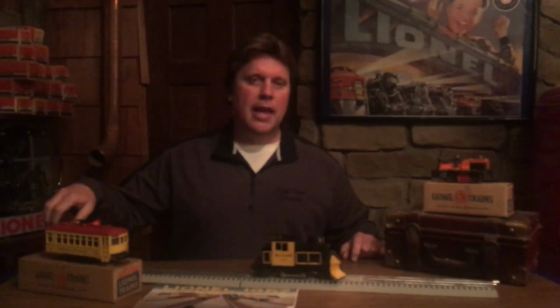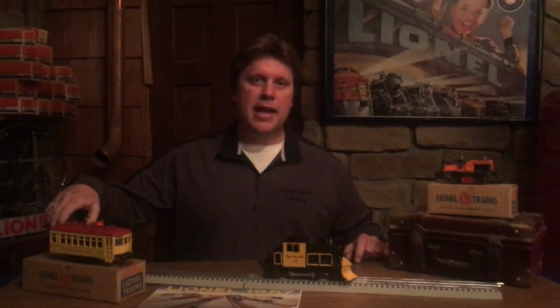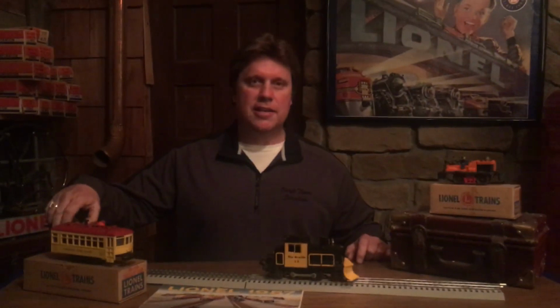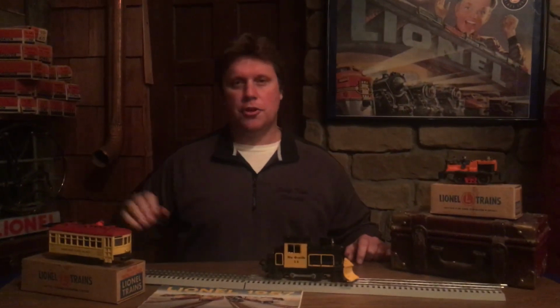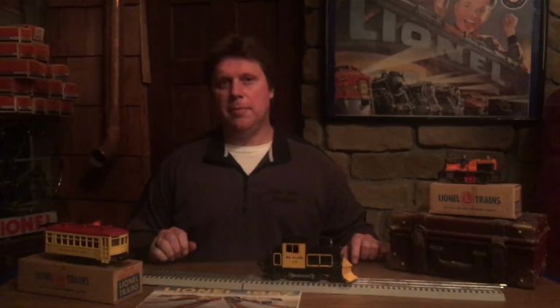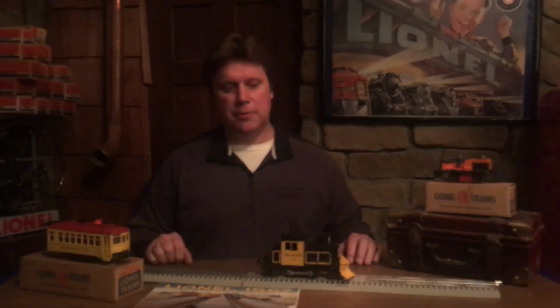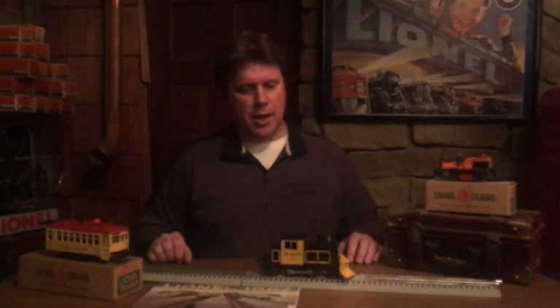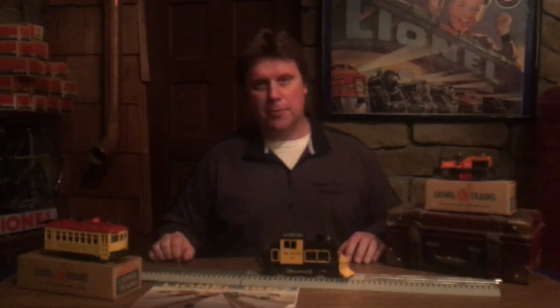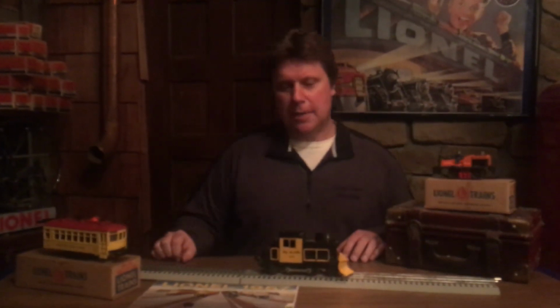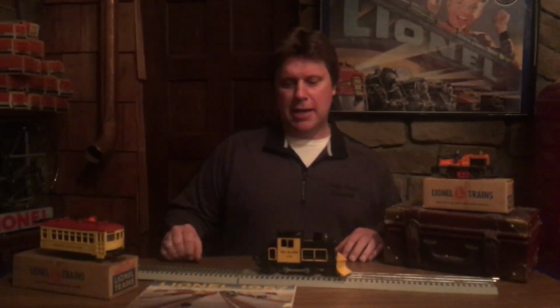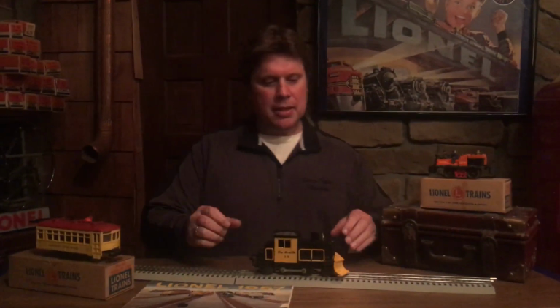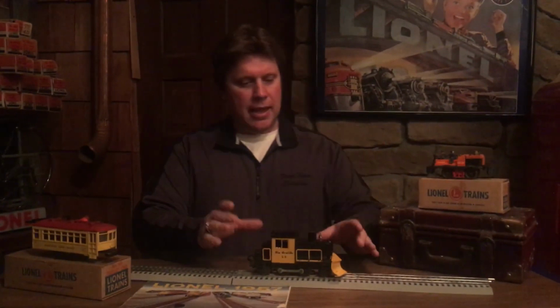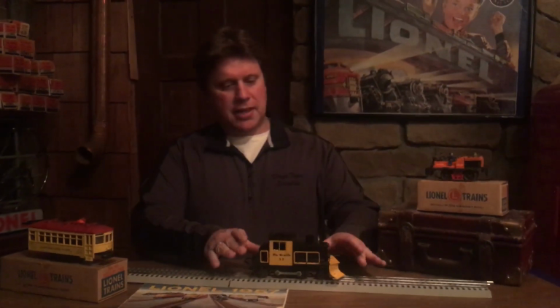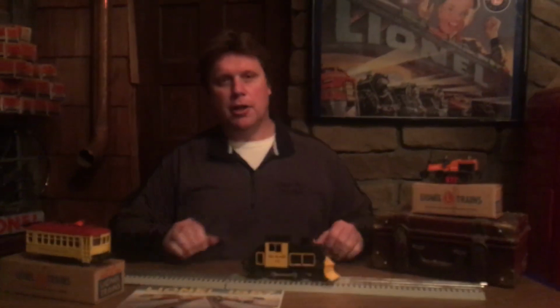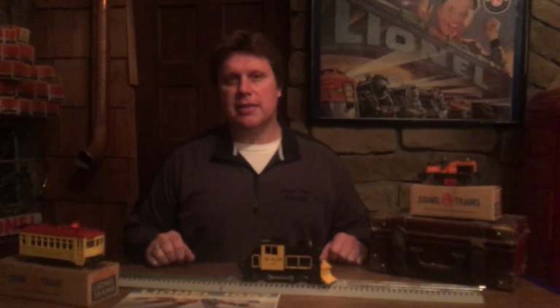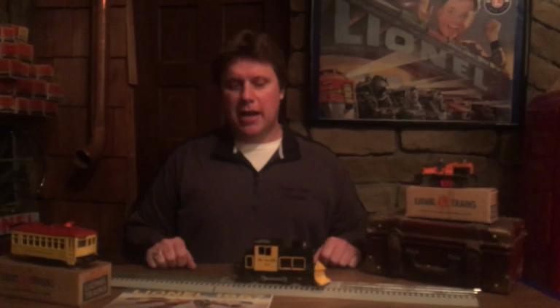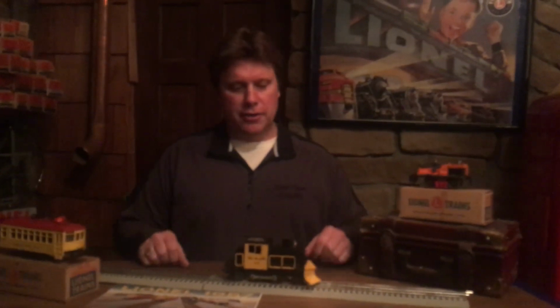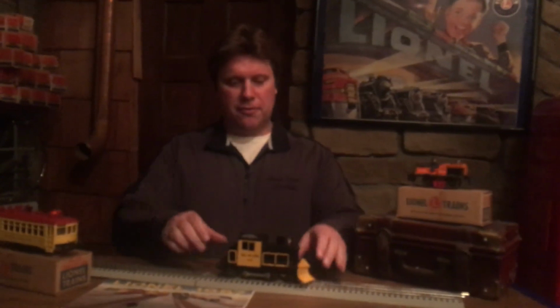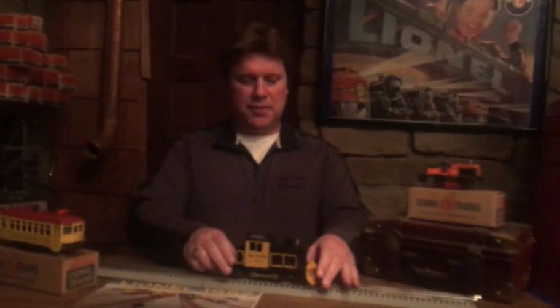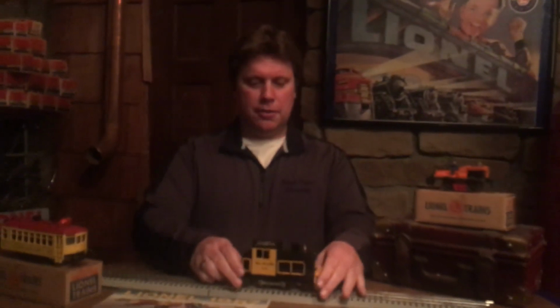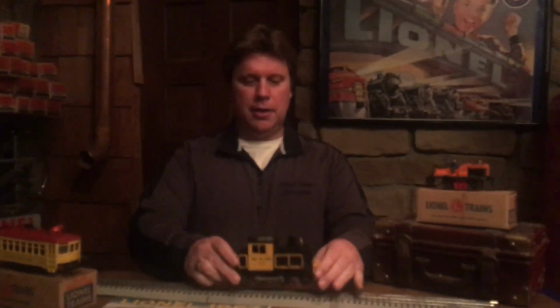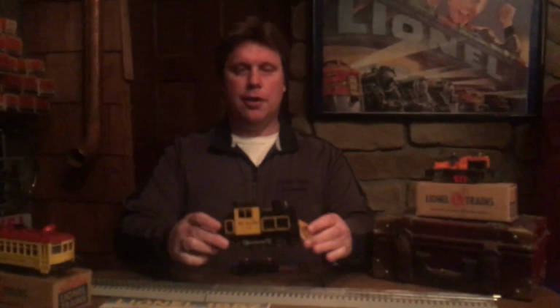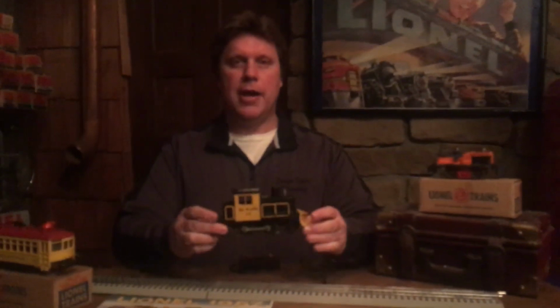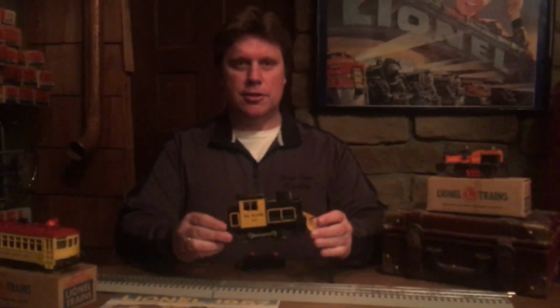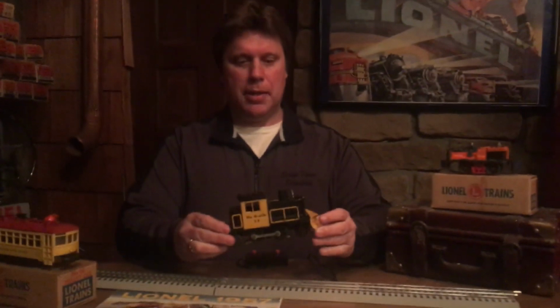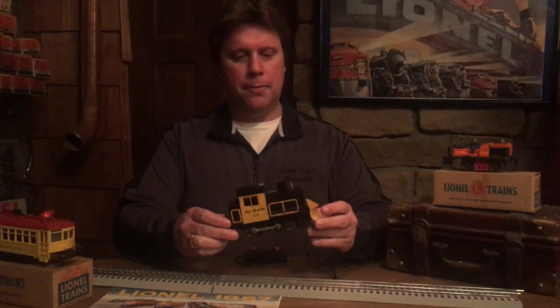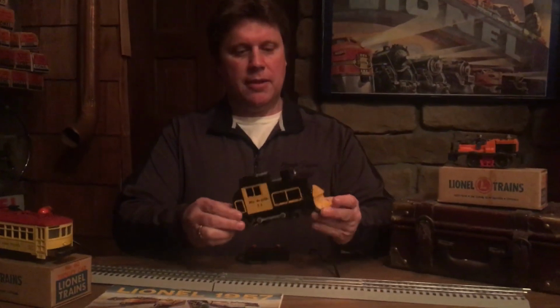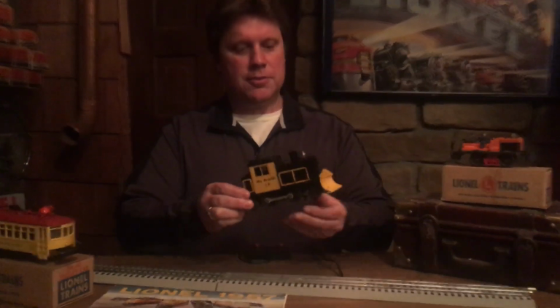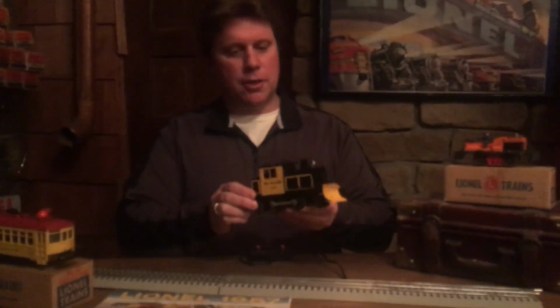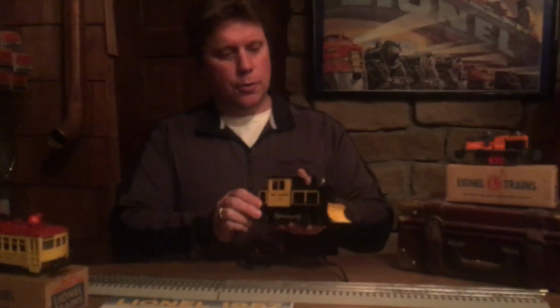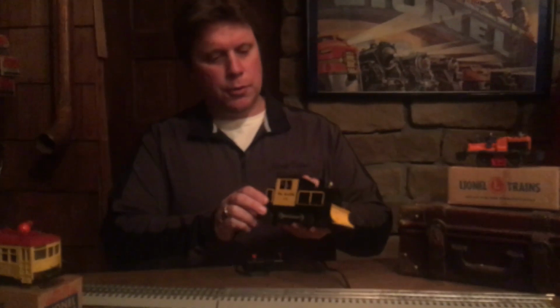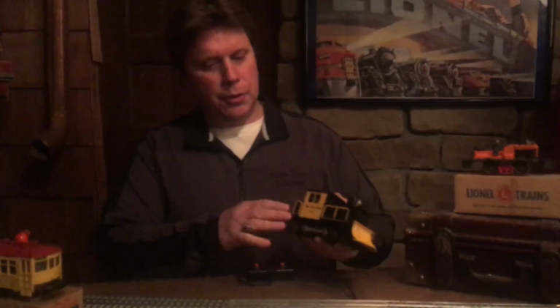Hey guys, thanks for joining me. My name is Rob from Stop Time. Today we're going to look at the Lionel No. 53 Rio Grande Snow Plow. This was a cool, cool unit.